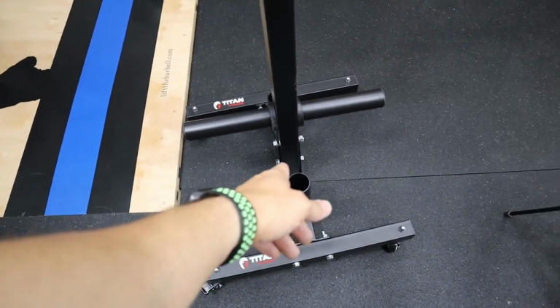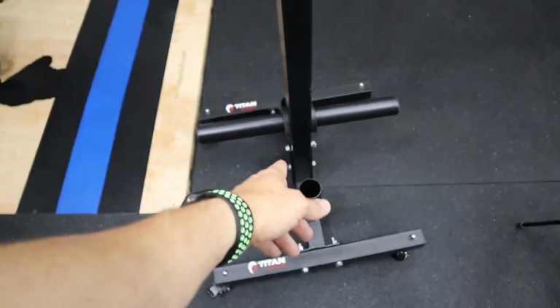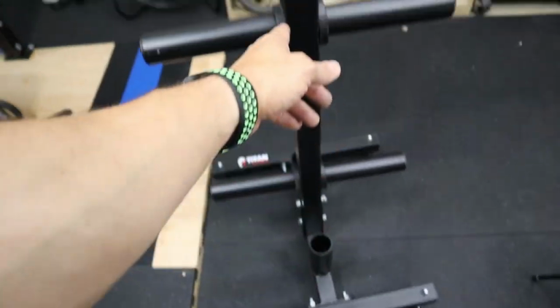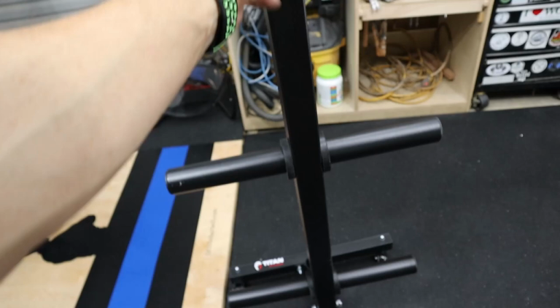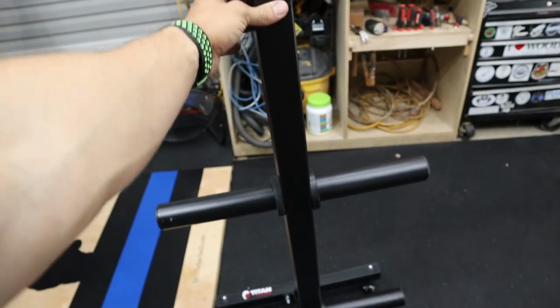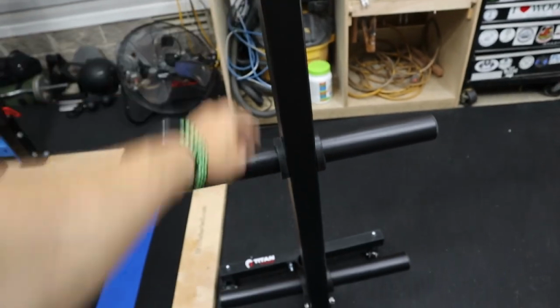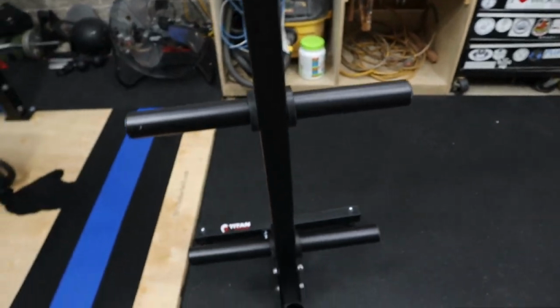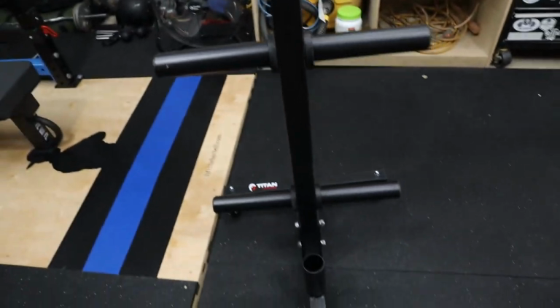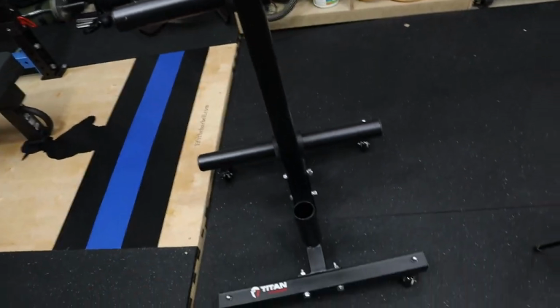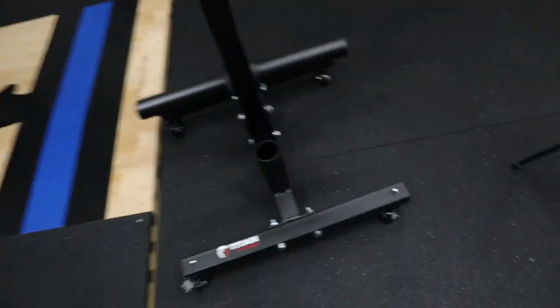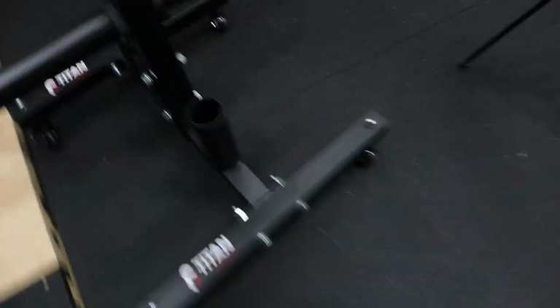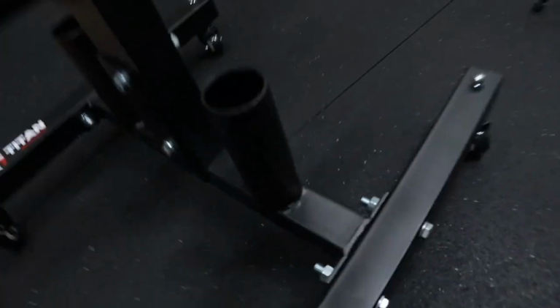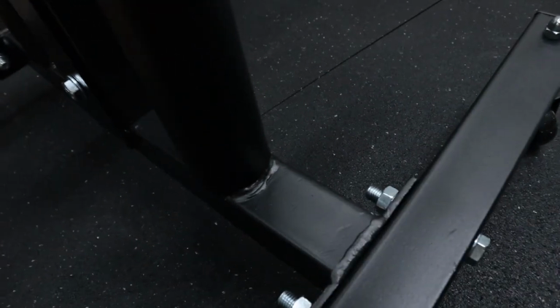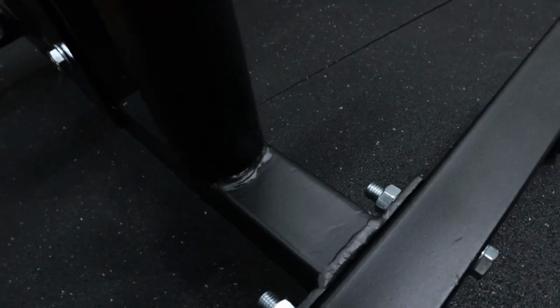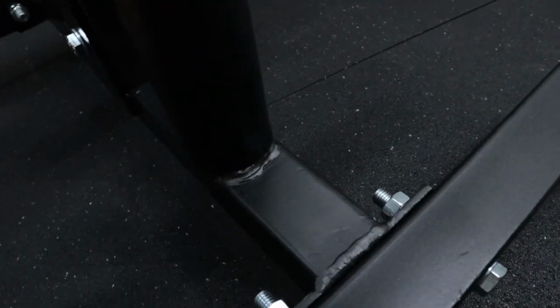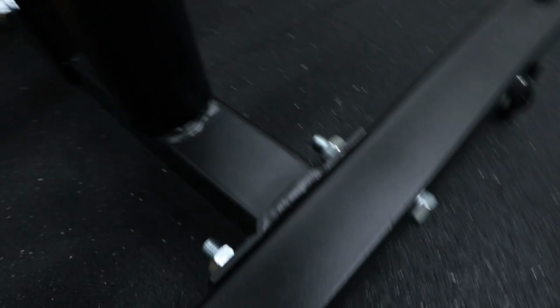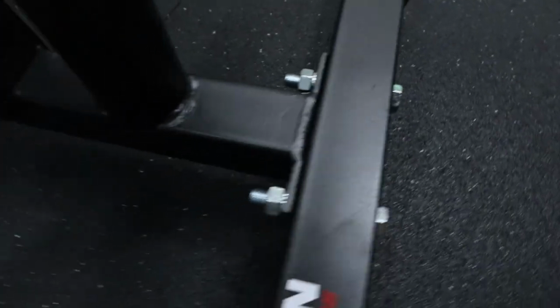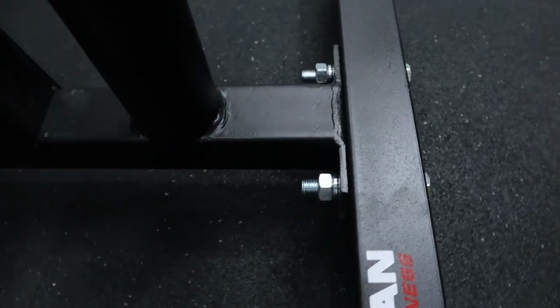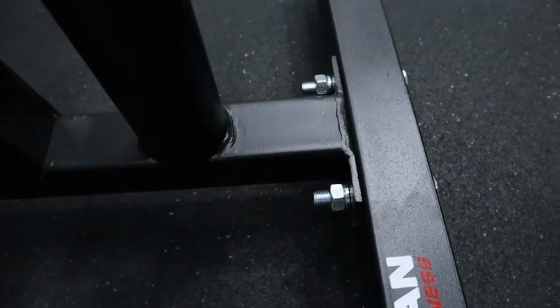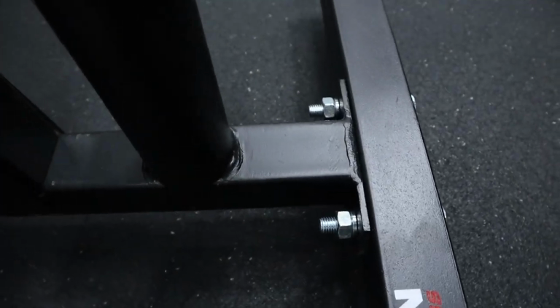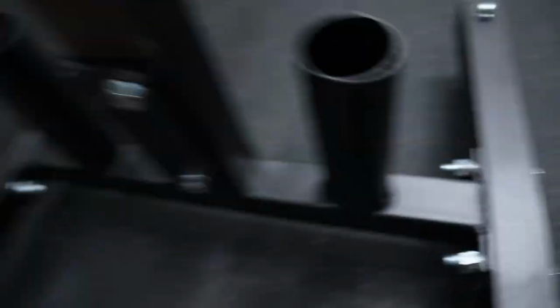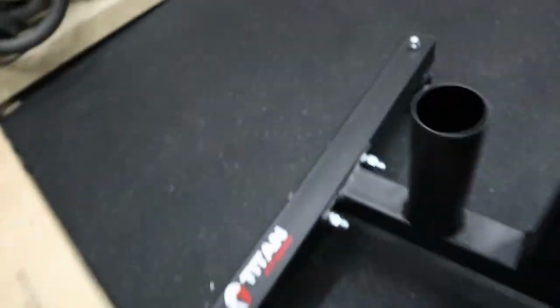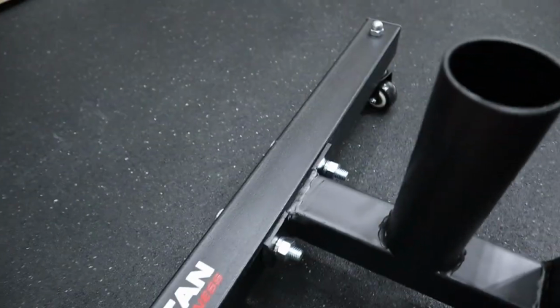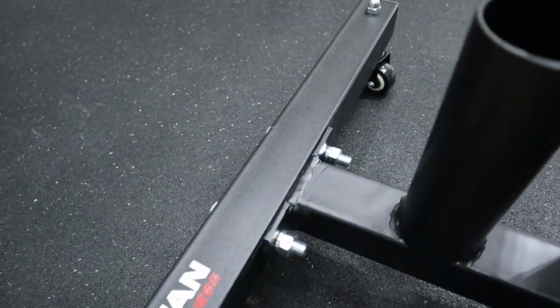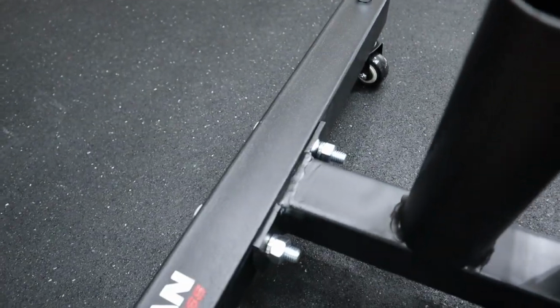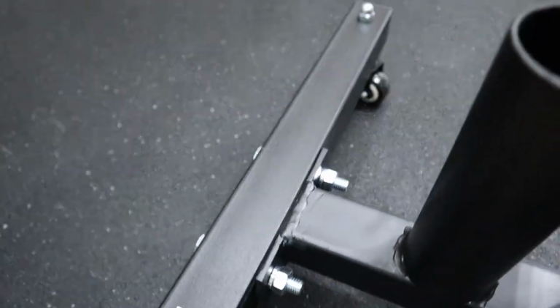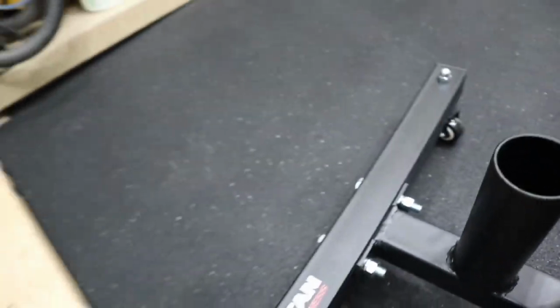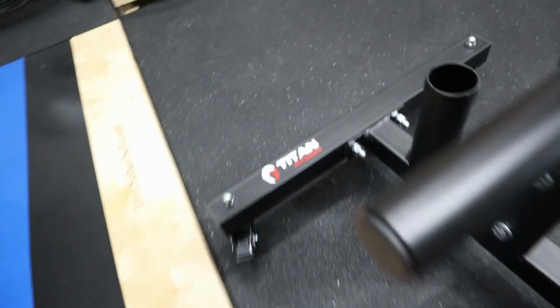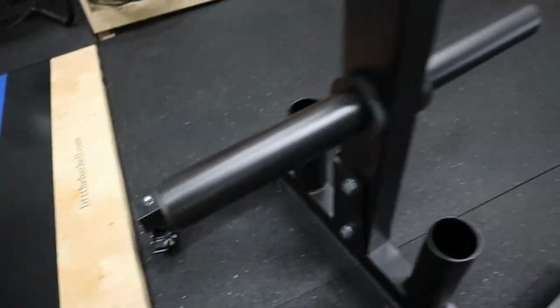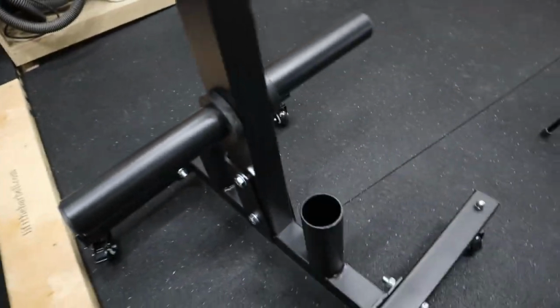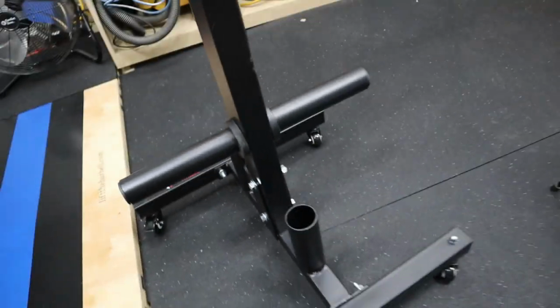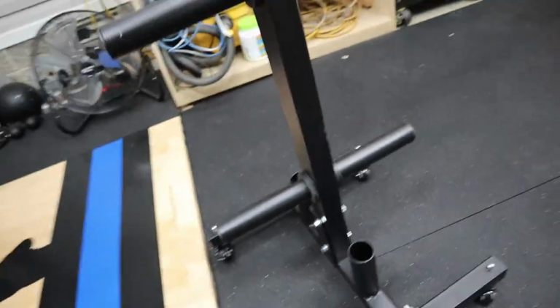And then of course two barbell holders. It's all black powder coat. Feels pretty good. The welds are pretty good — I mean, I've seen worse. So those are acceptable.